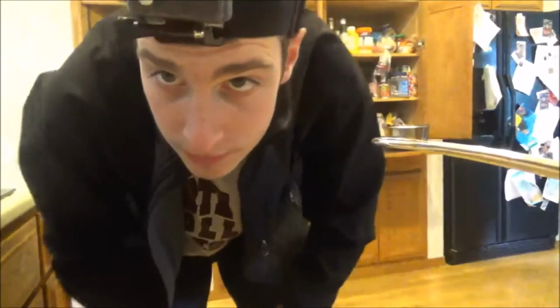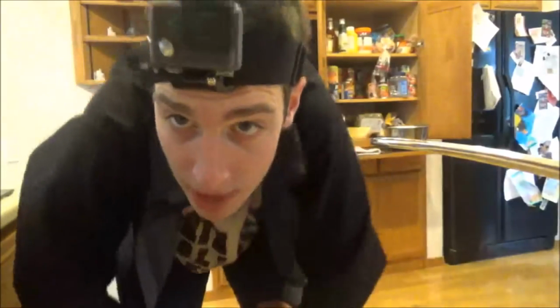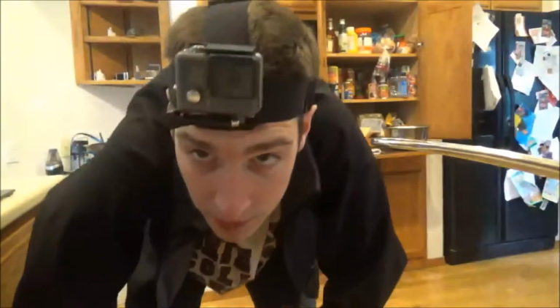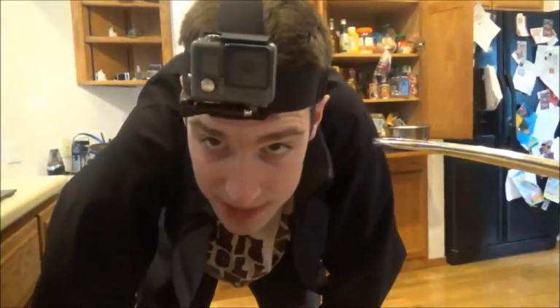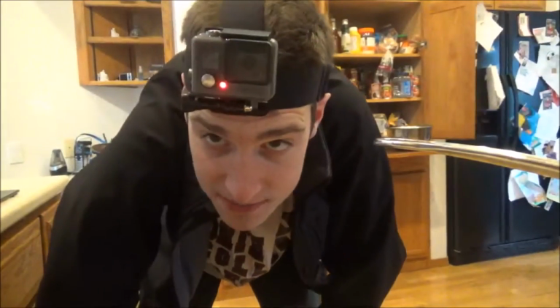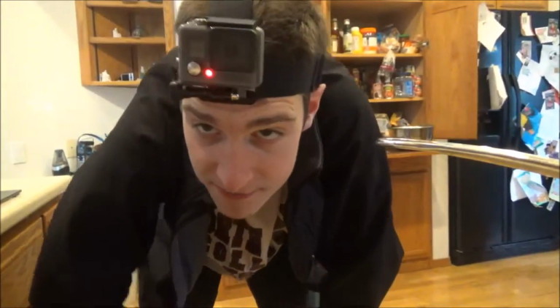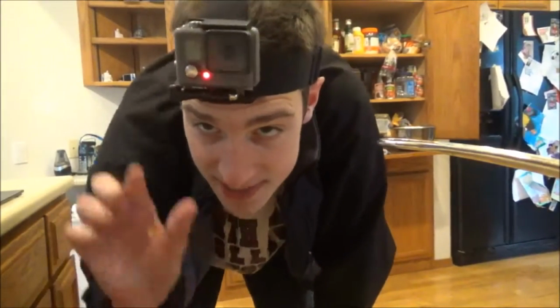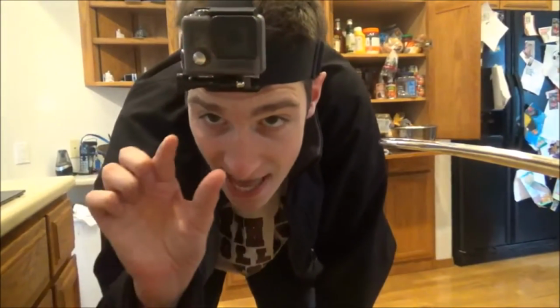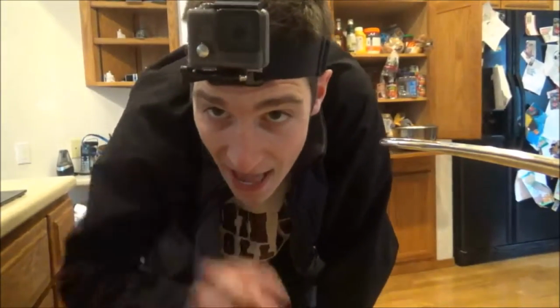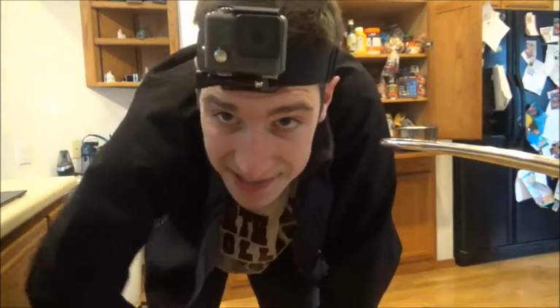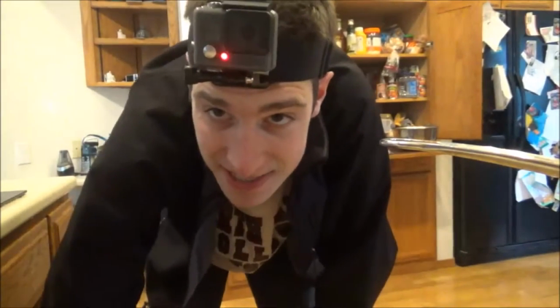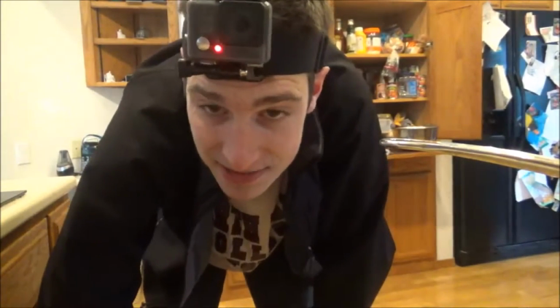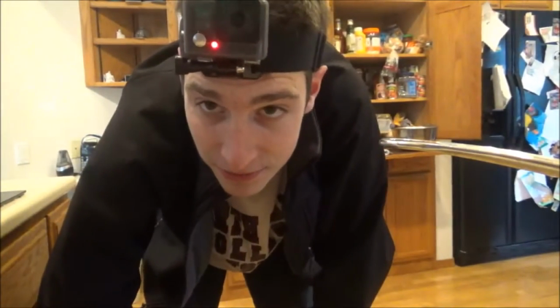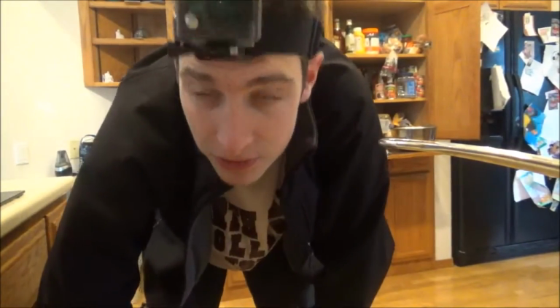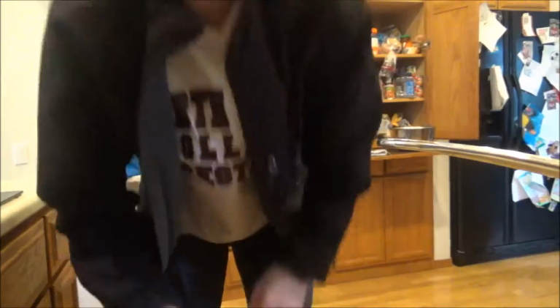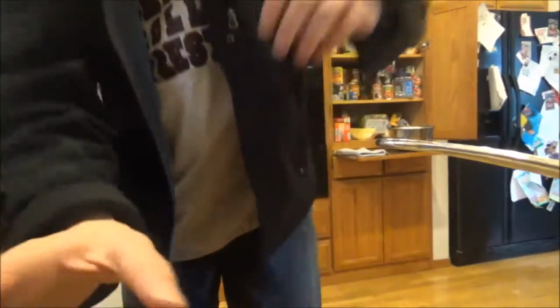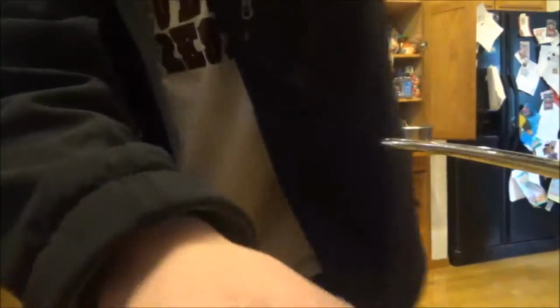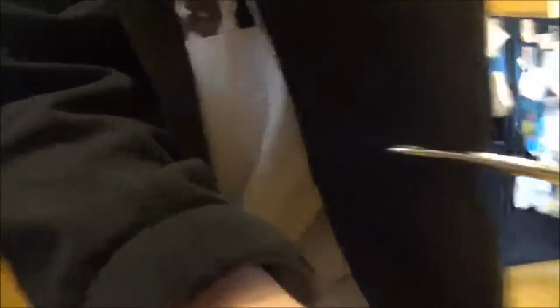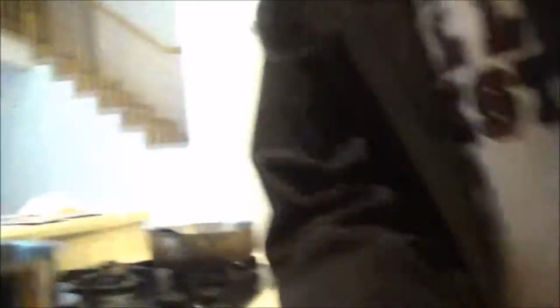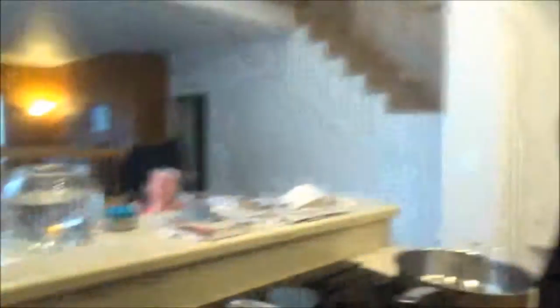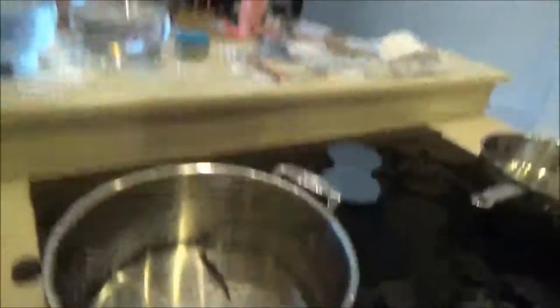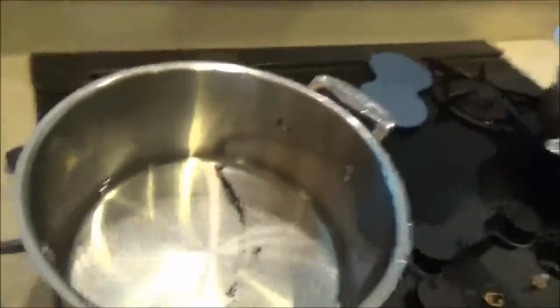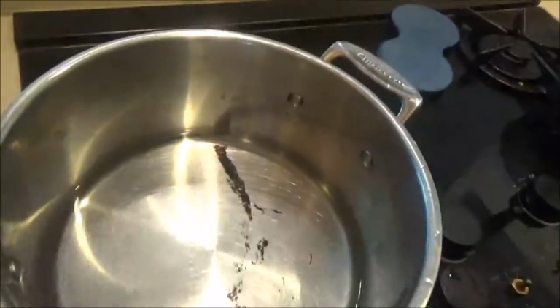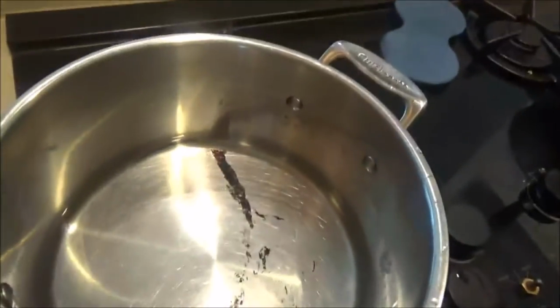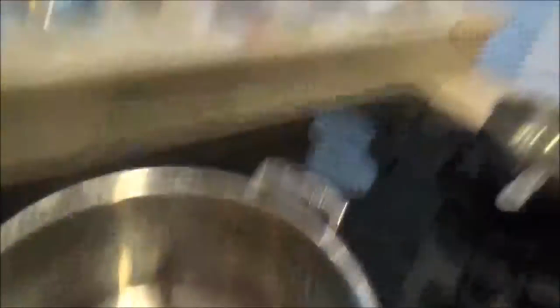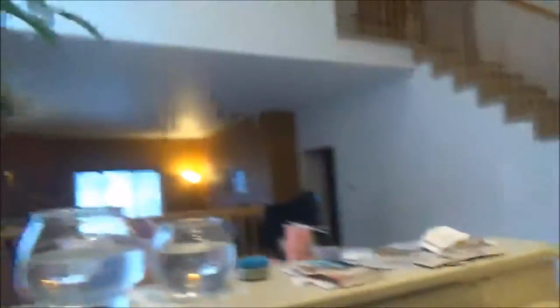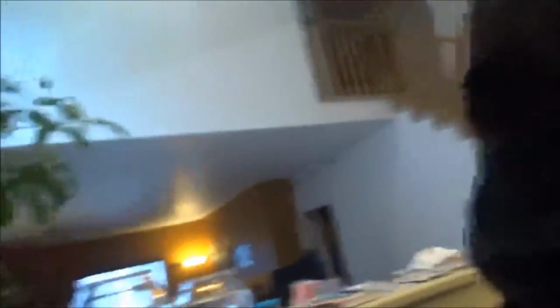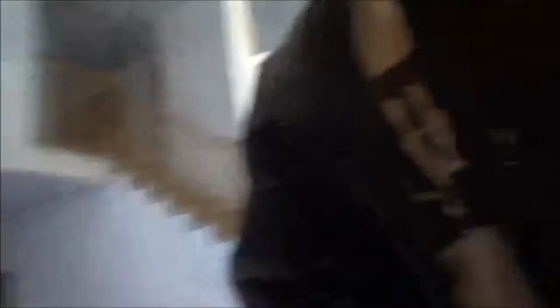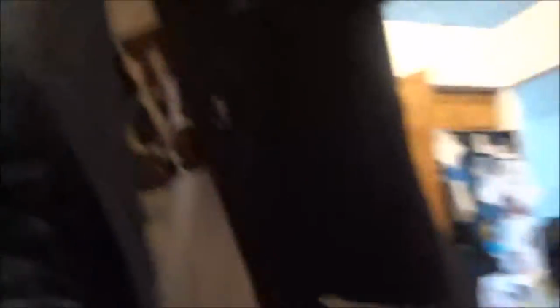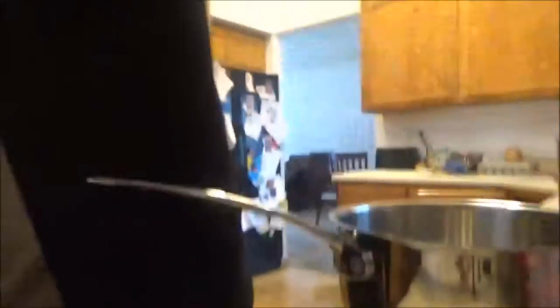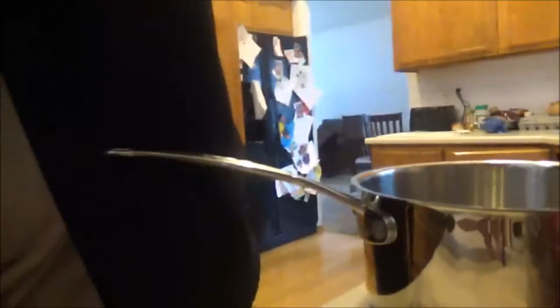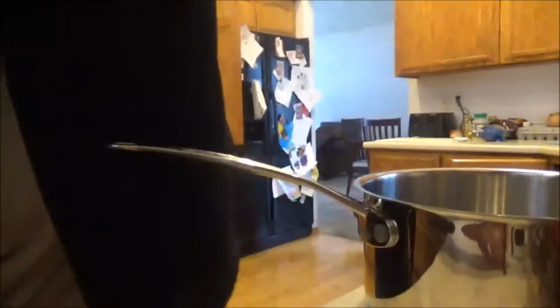So the pot size may have been a tad excessive for three and a third cups of water. Not much in it, so I'm going to downsize this pot.